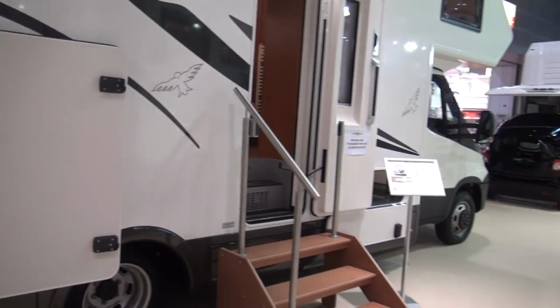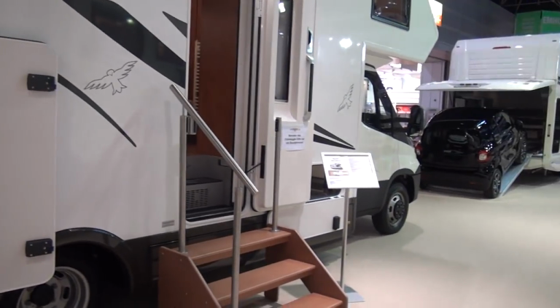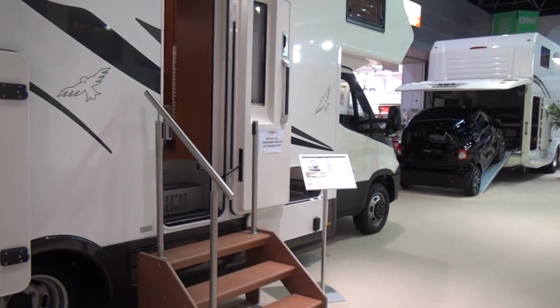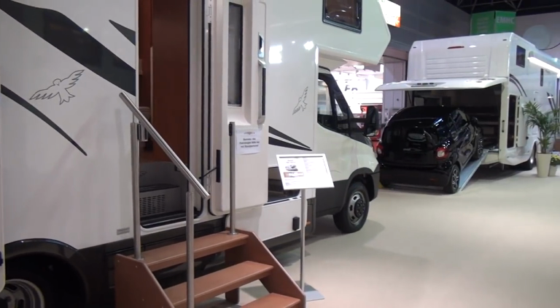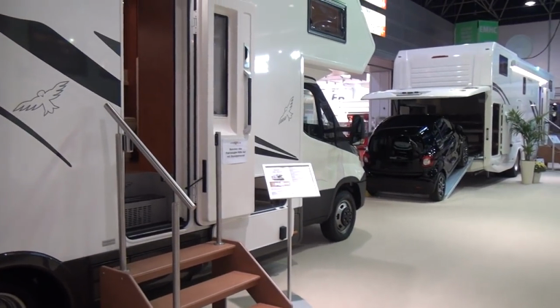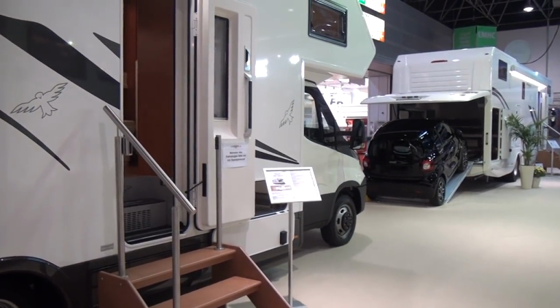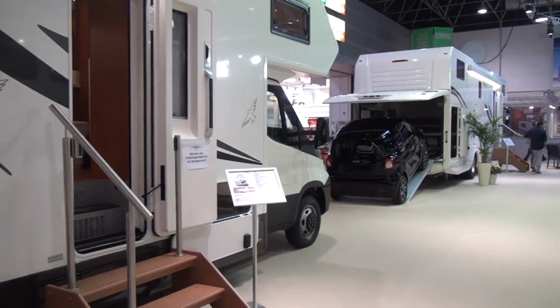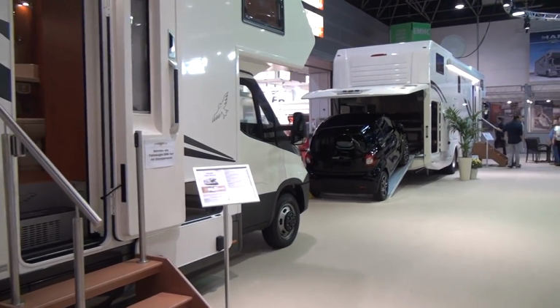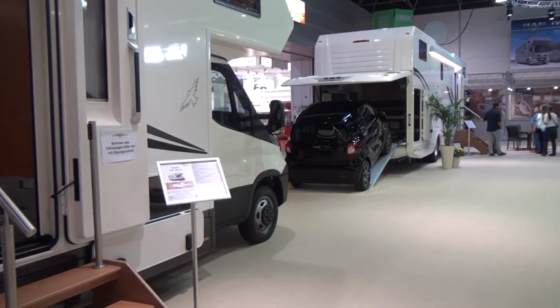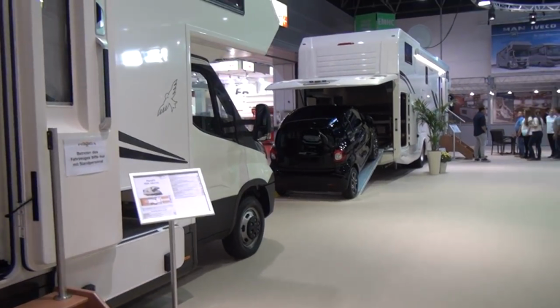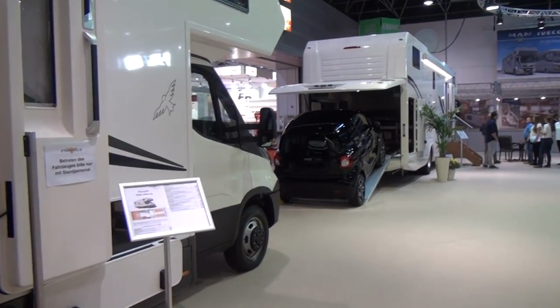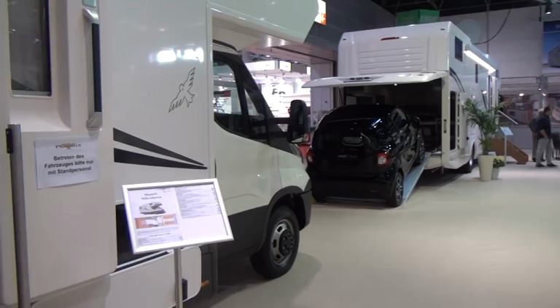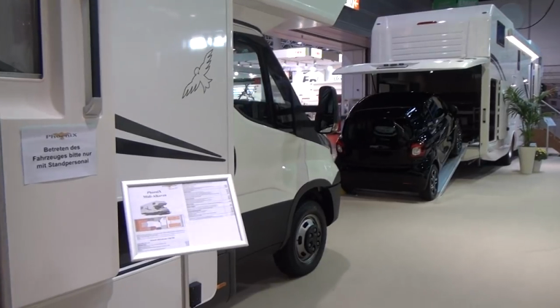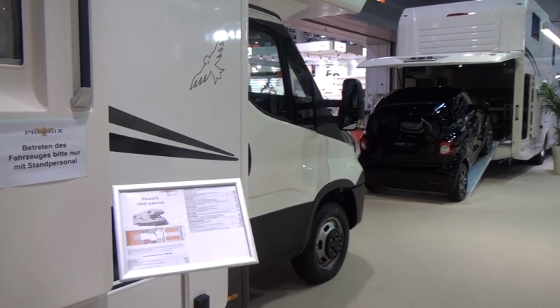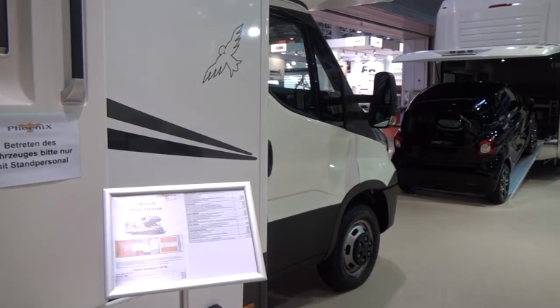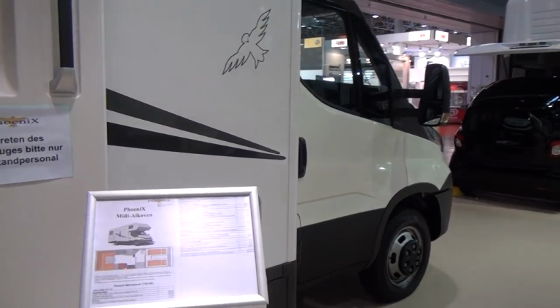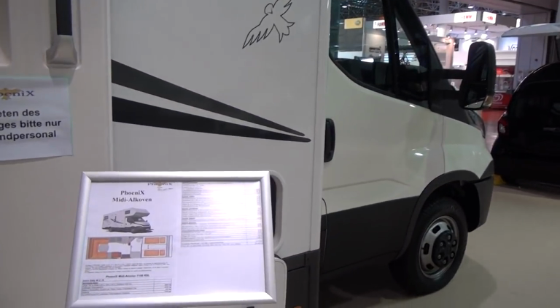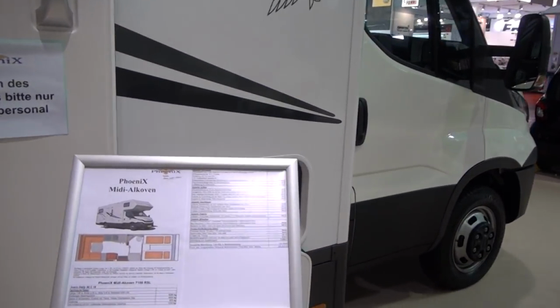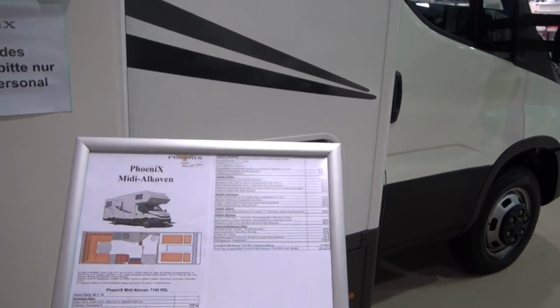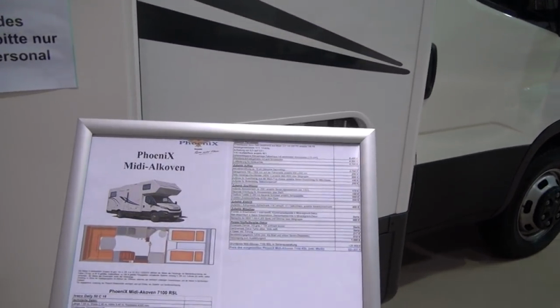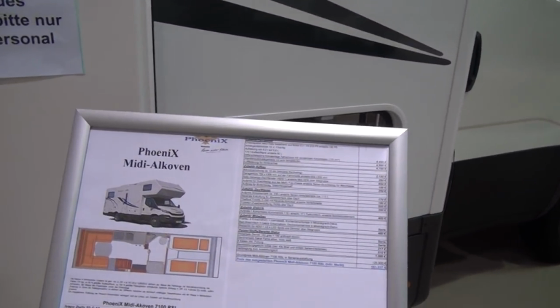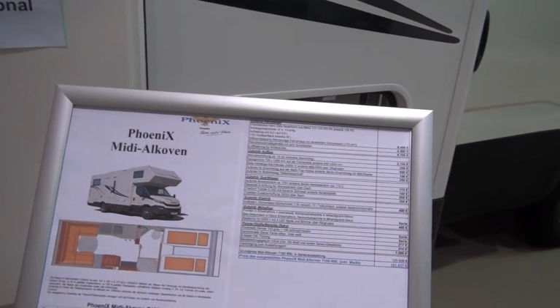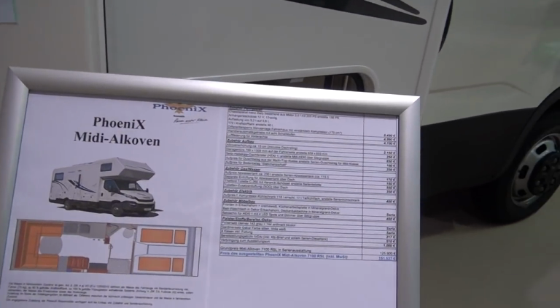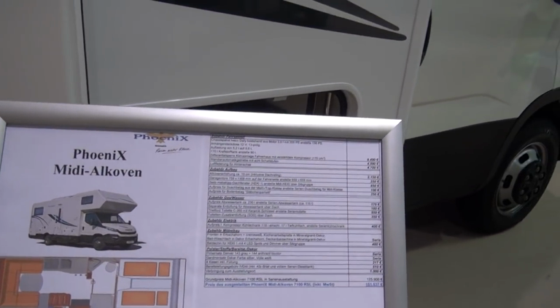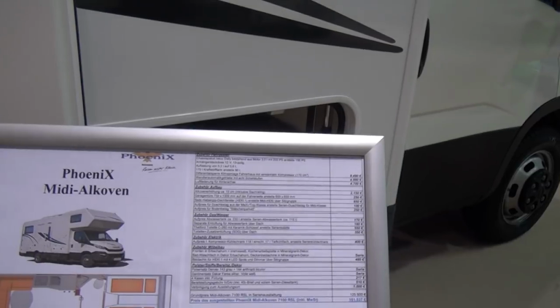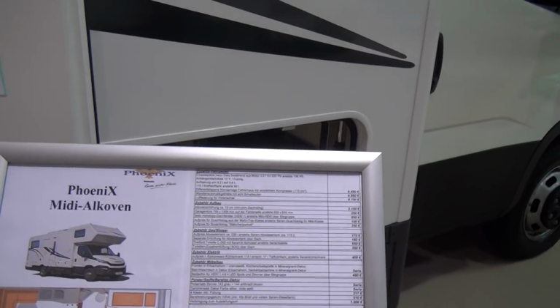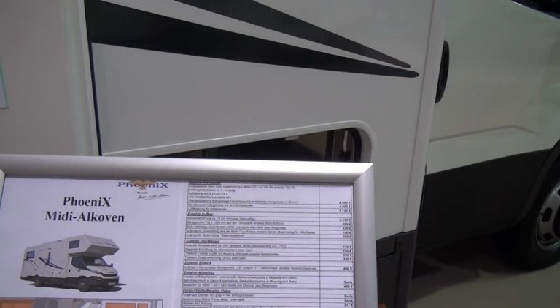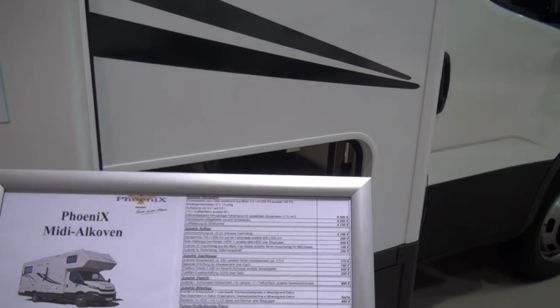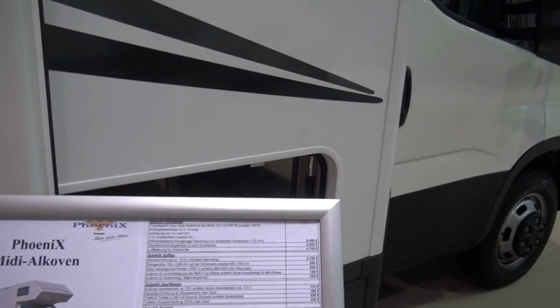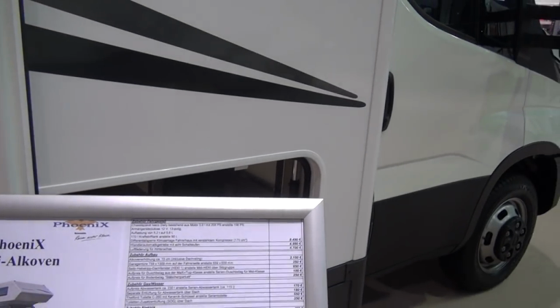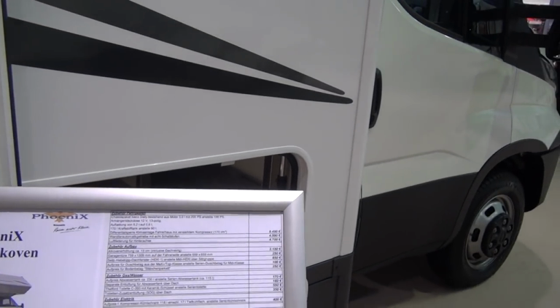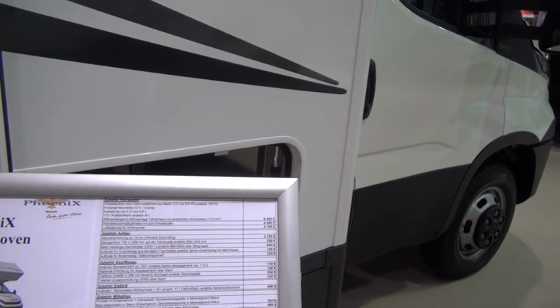The vehicle itself would be on a basis of 5.2 tons, which would give it a payload in excess of 1.1 tons. So that's pretty good.